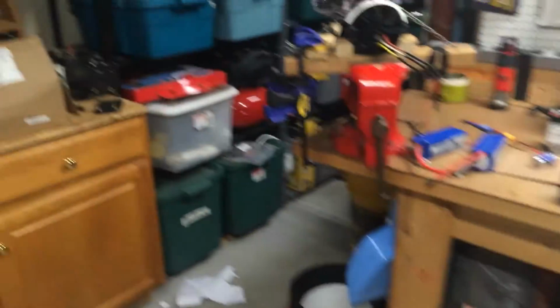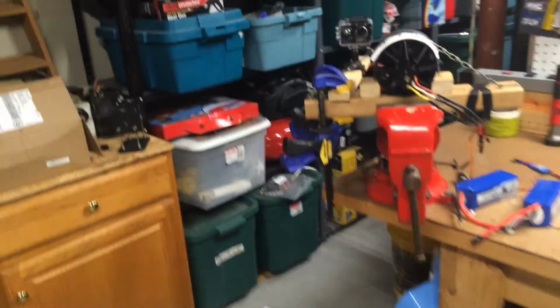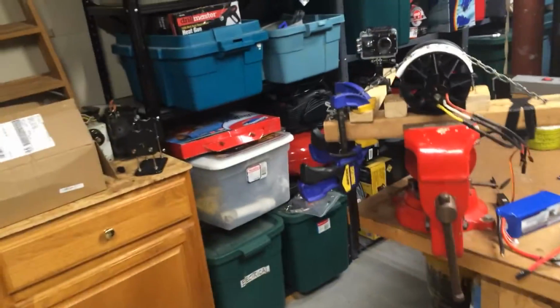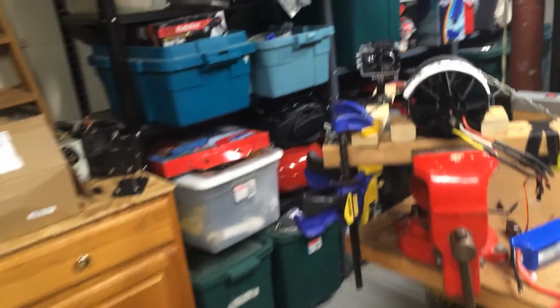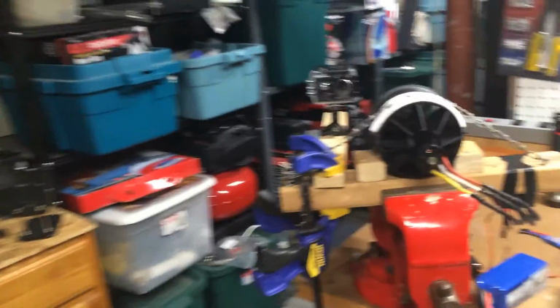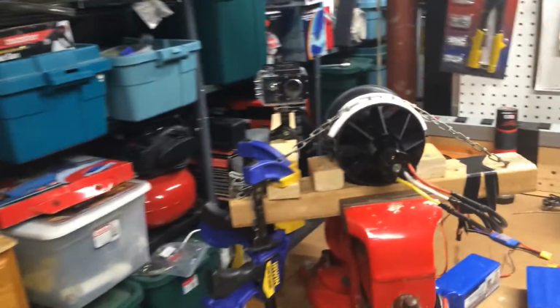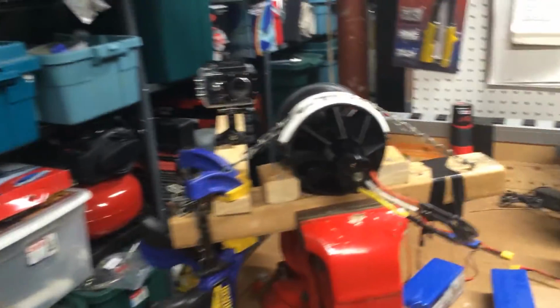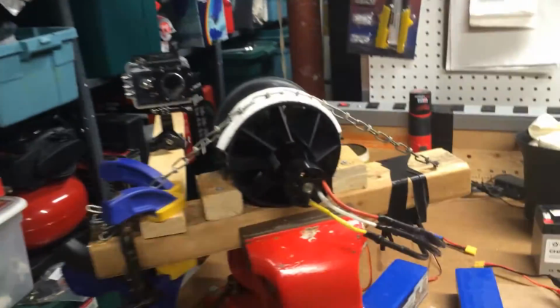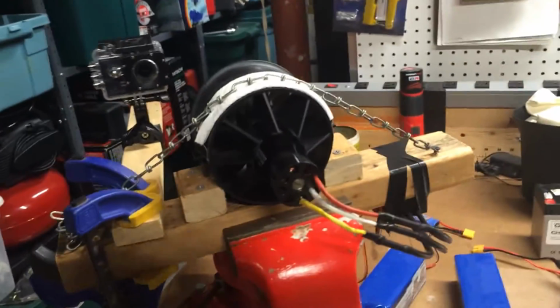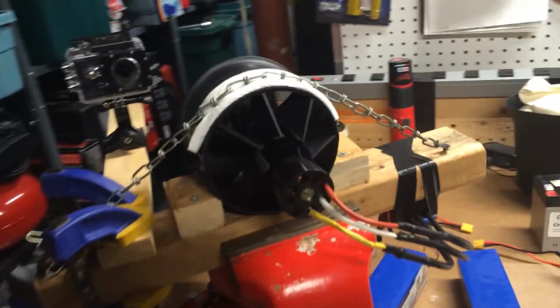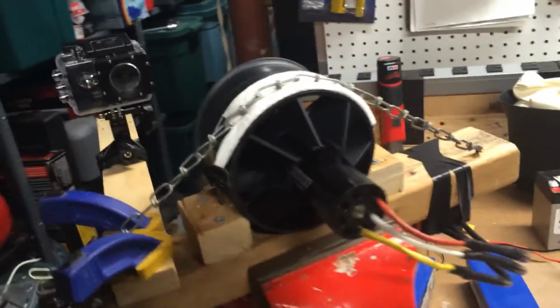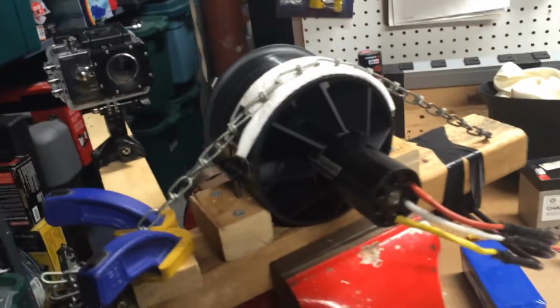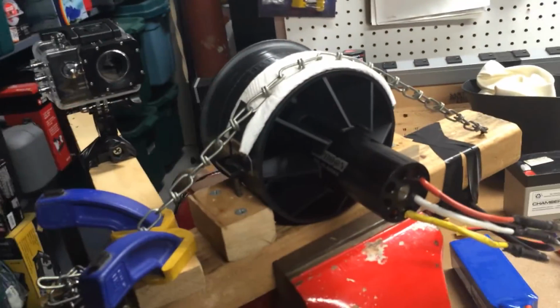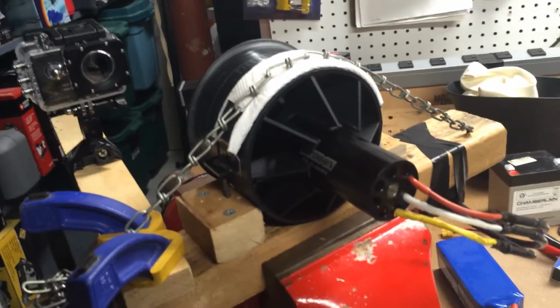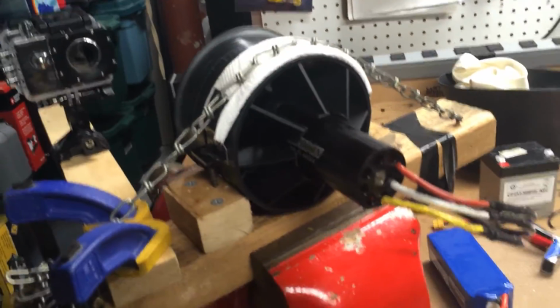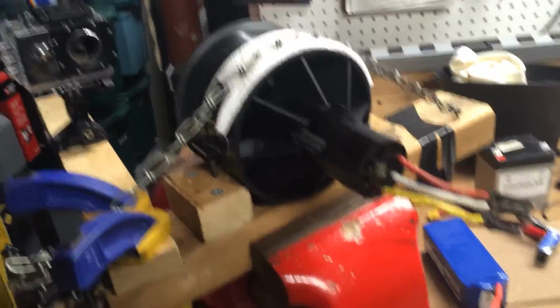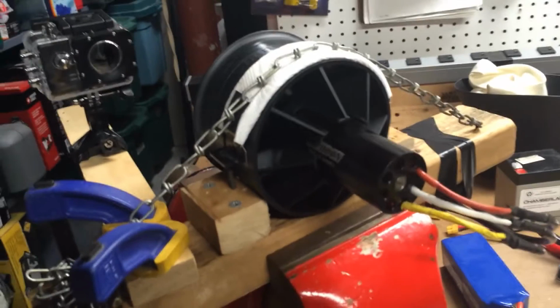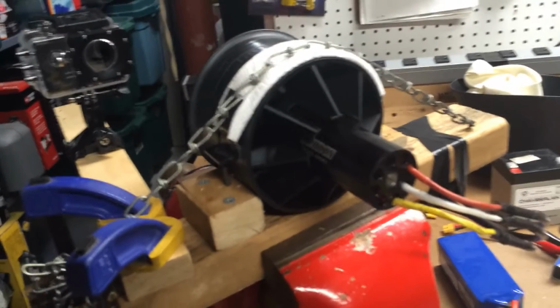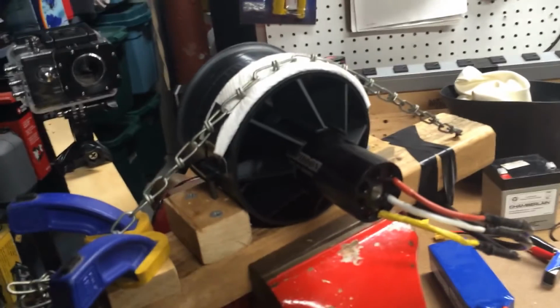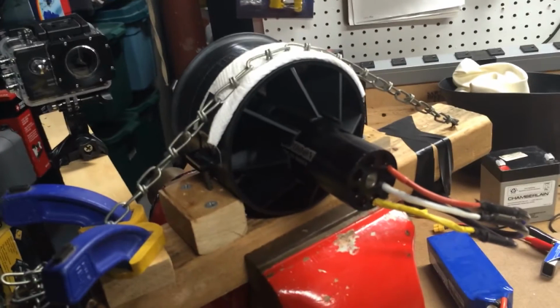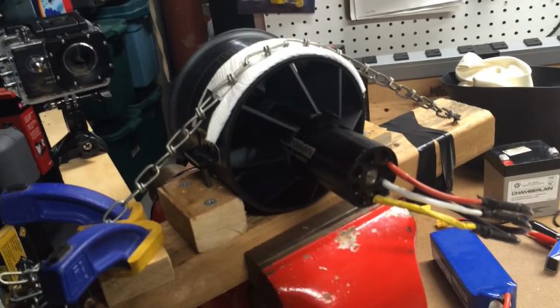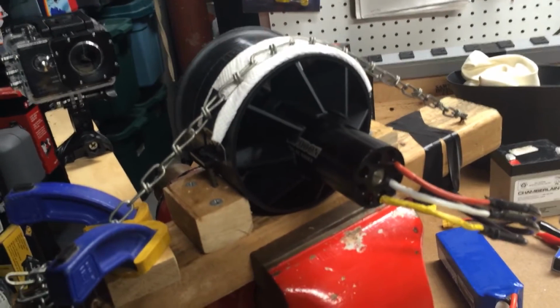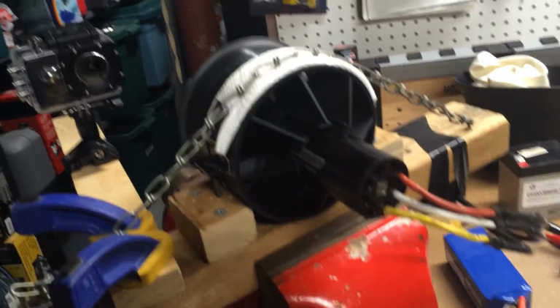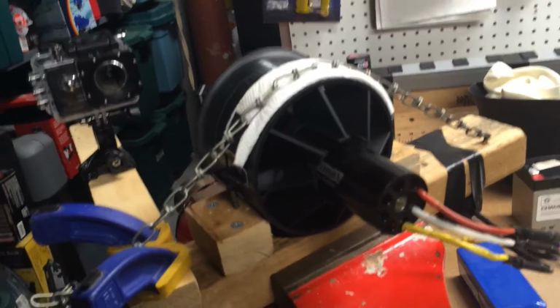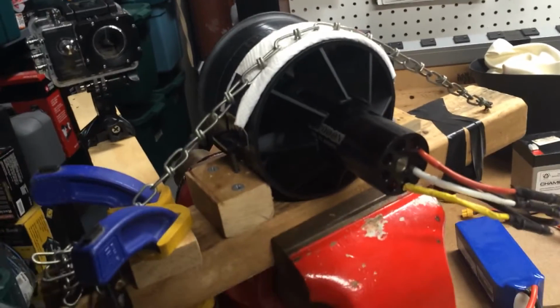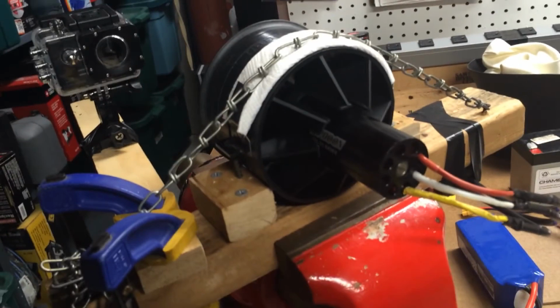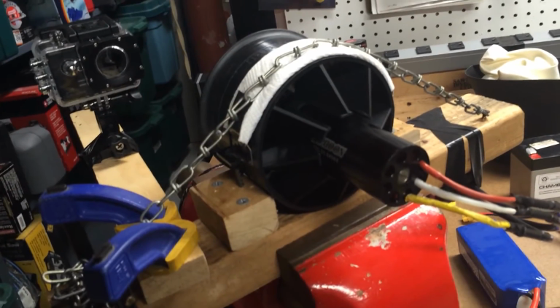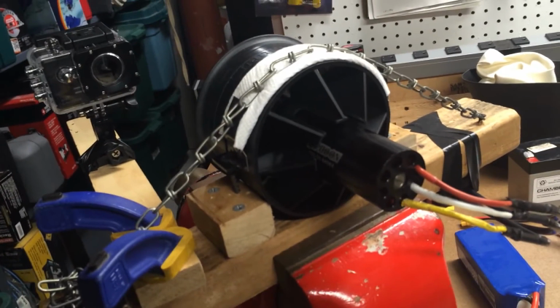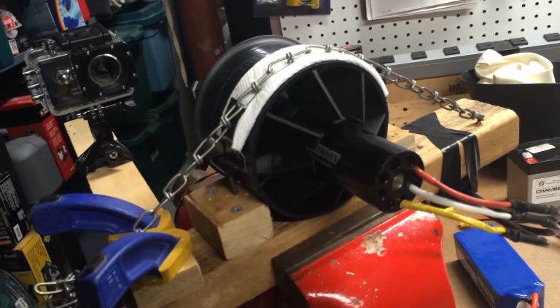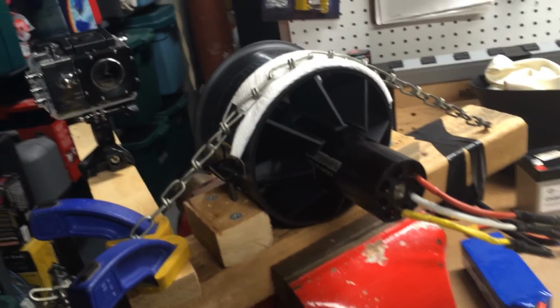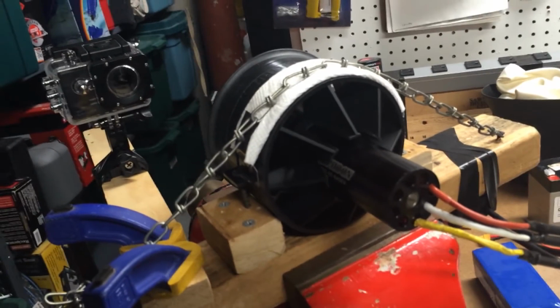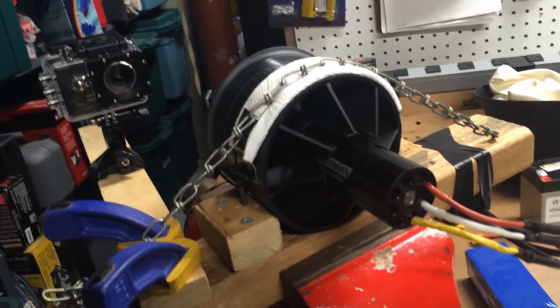So I'll be putting out a video of this thing attached to some sort of vehicle soon - maybe a bike or another scooter. If anyone else has any ideas, feel free to post them in the comments below.